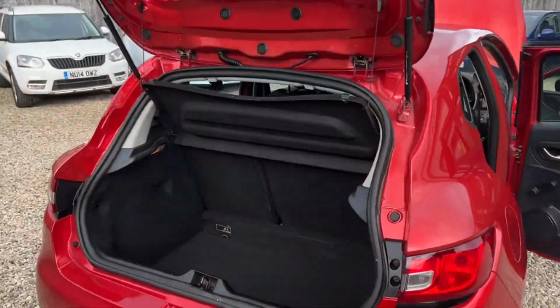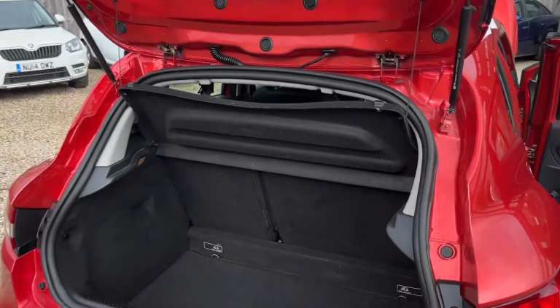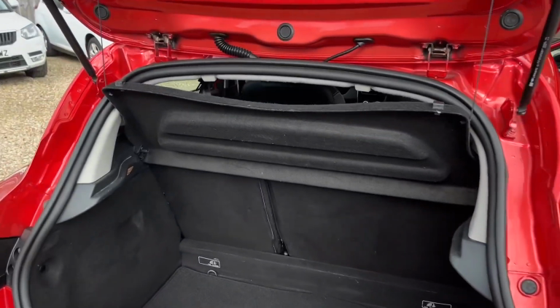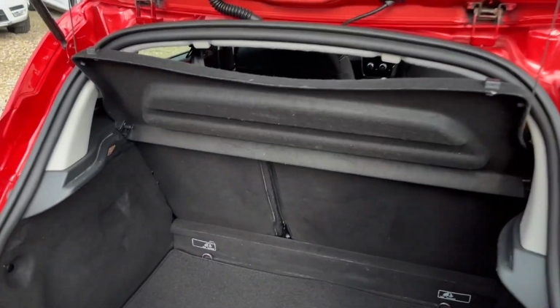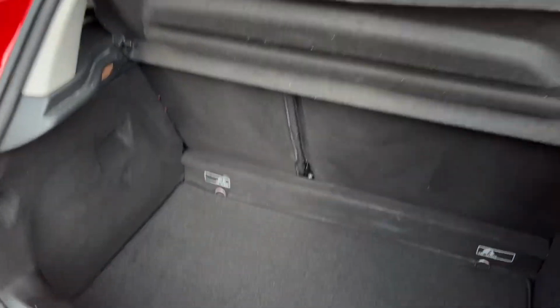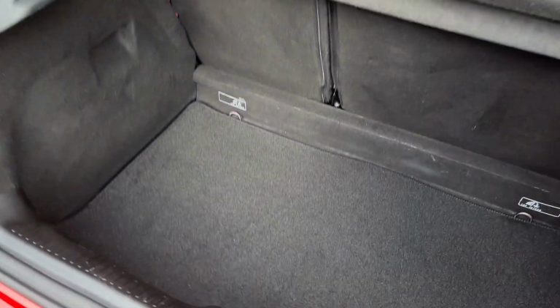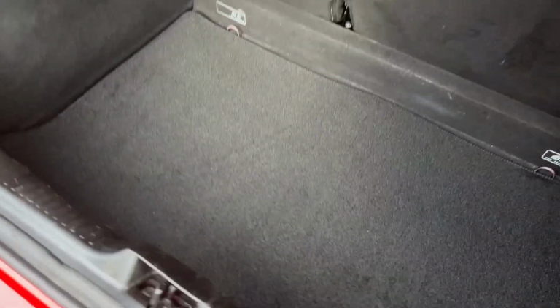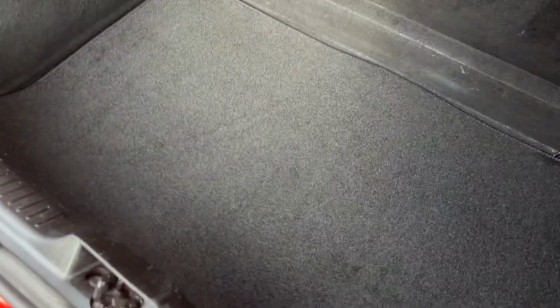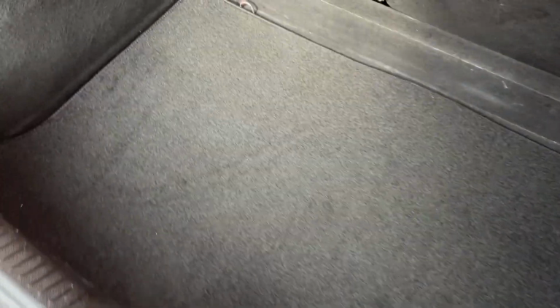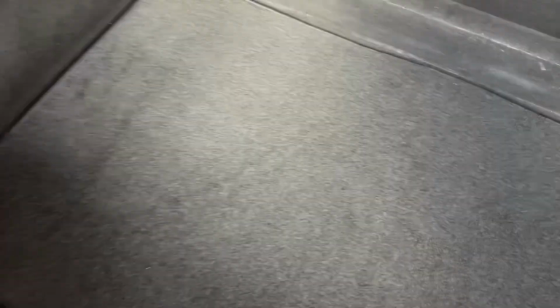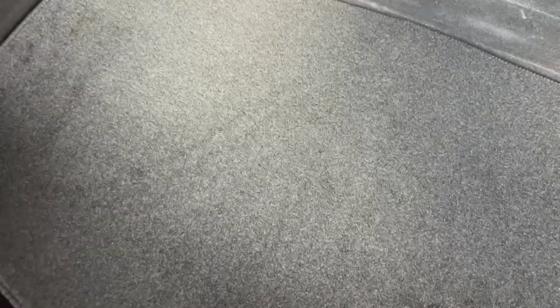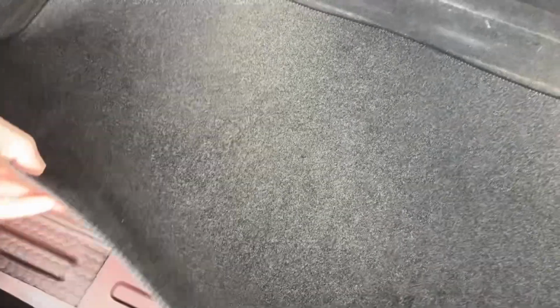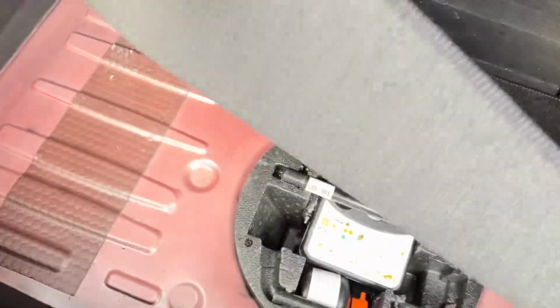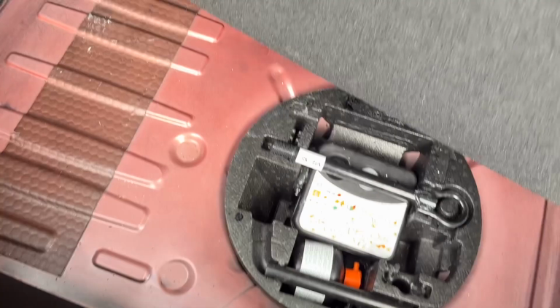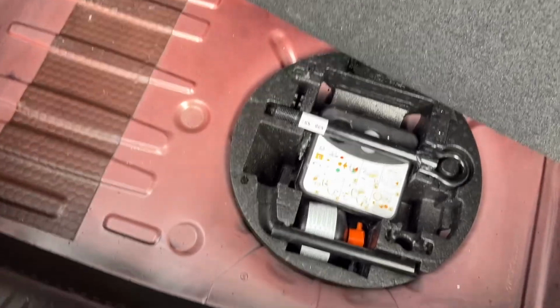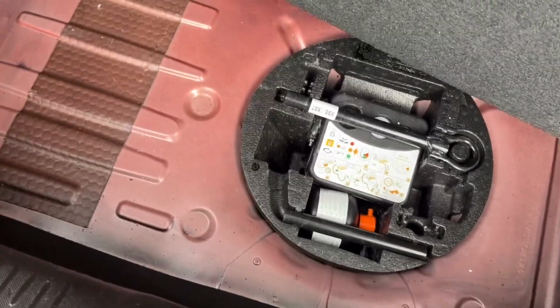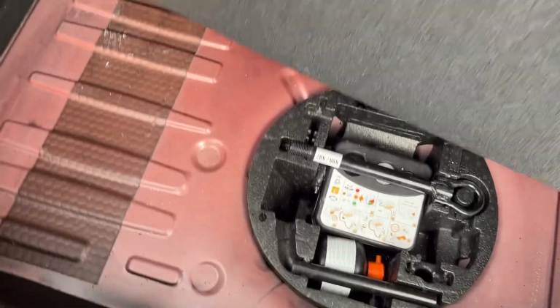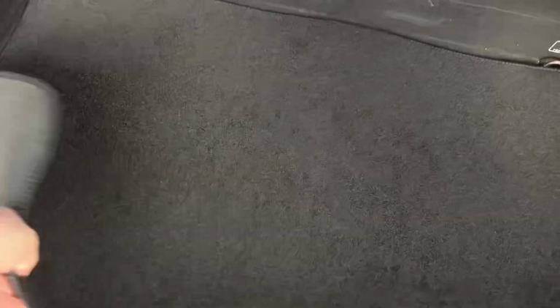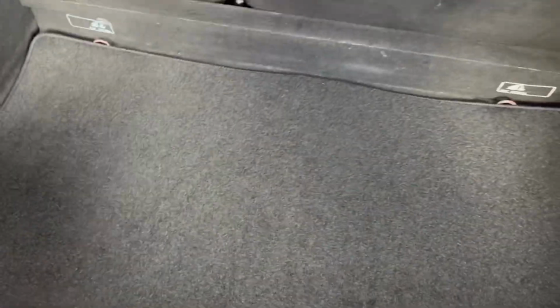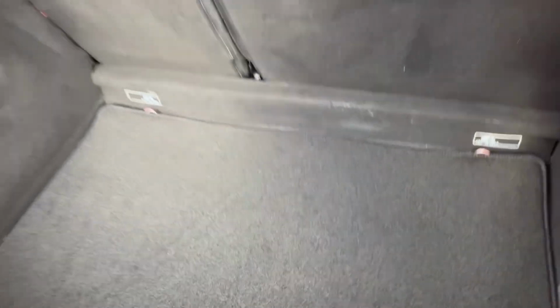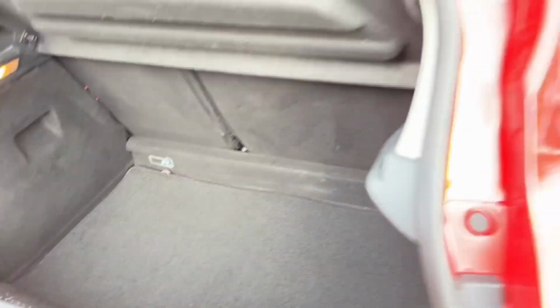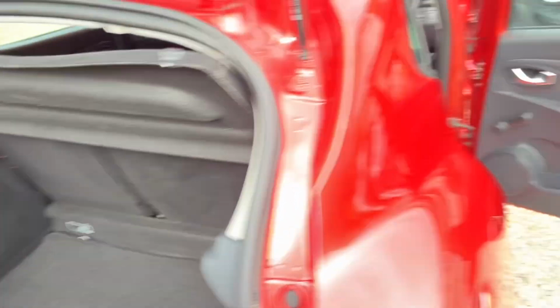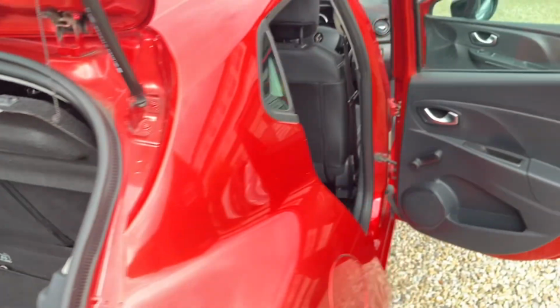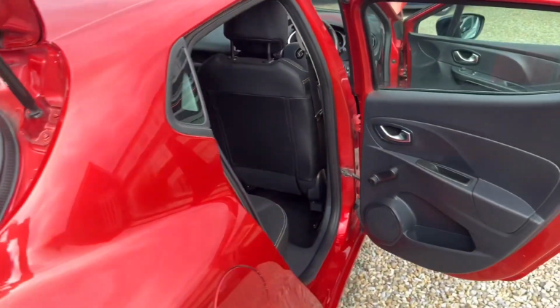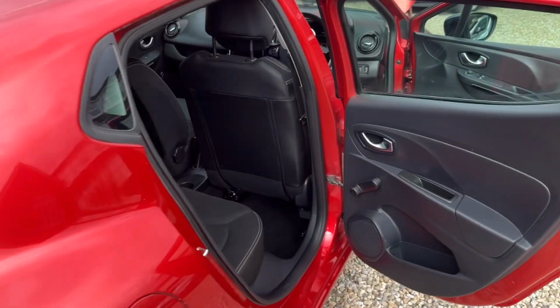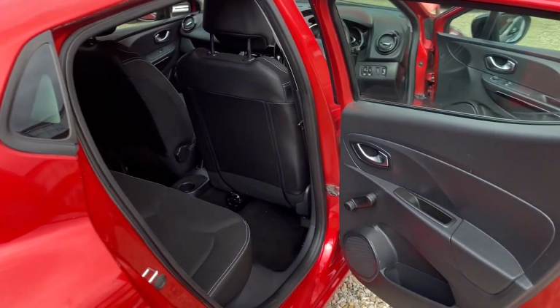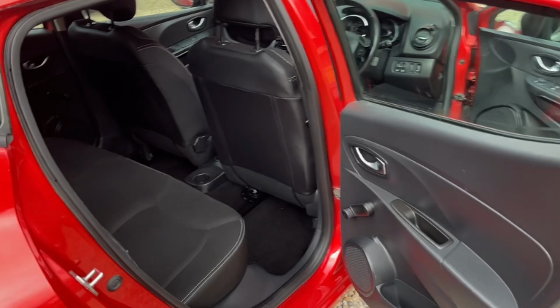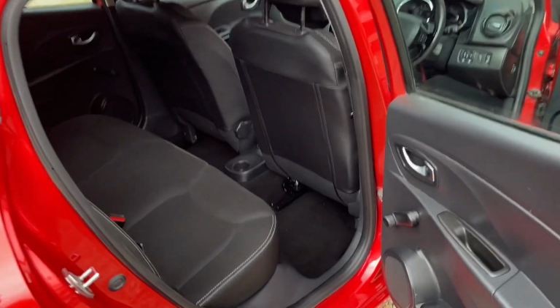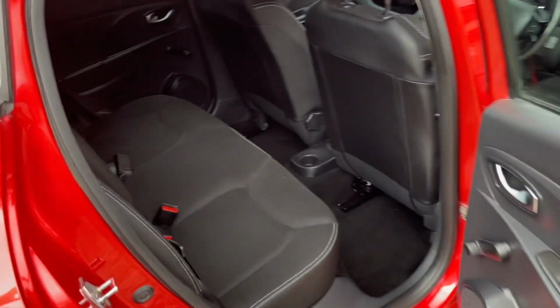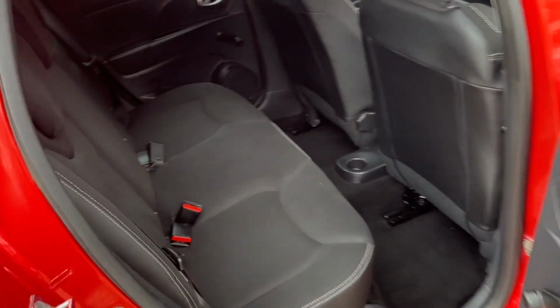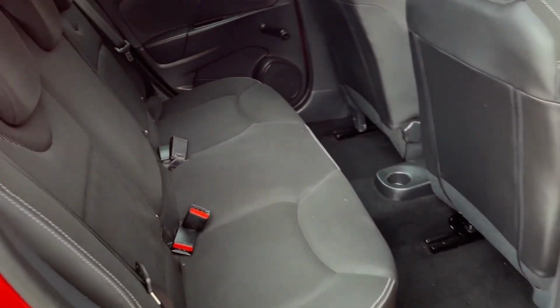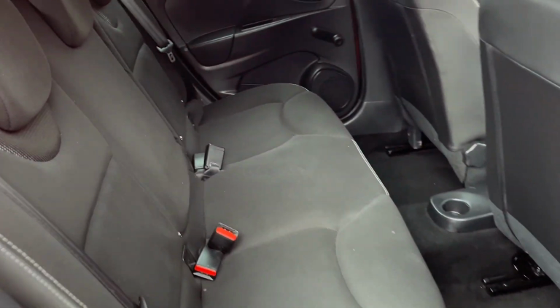Parcel shelf present. Nice big boot area underneath. Nice and clean inside — no funny smells. Five seats.